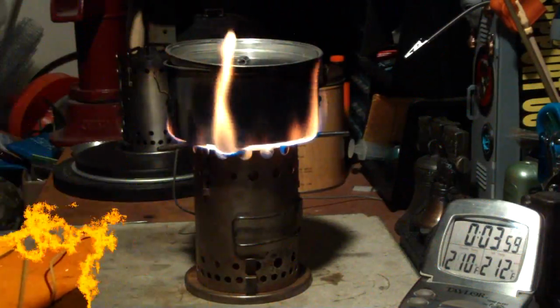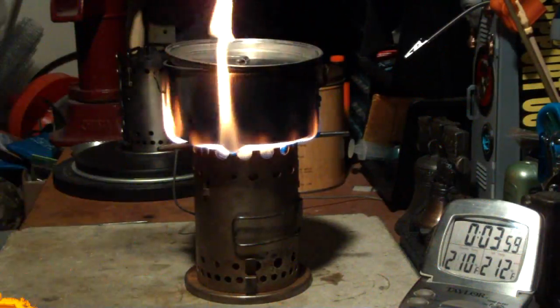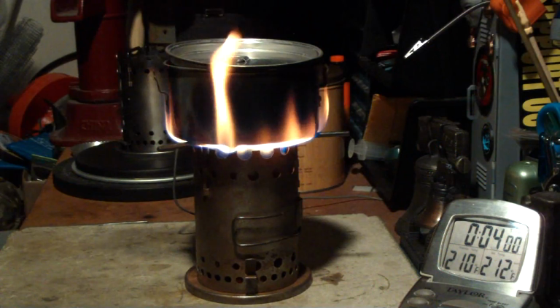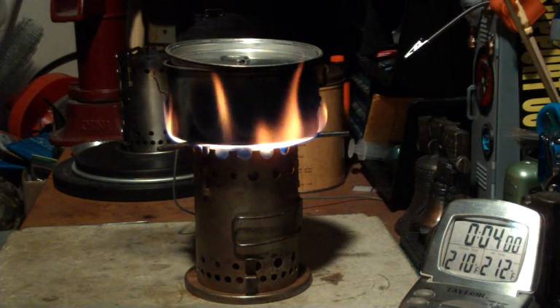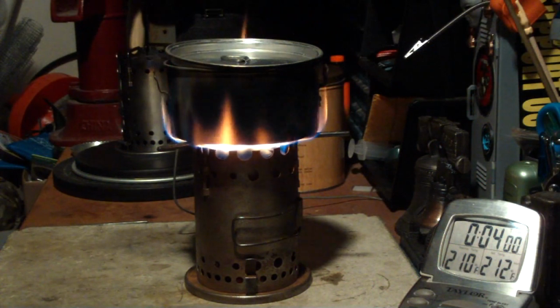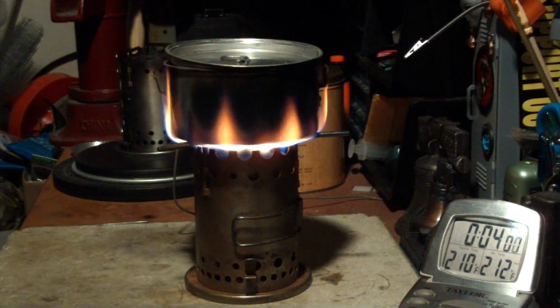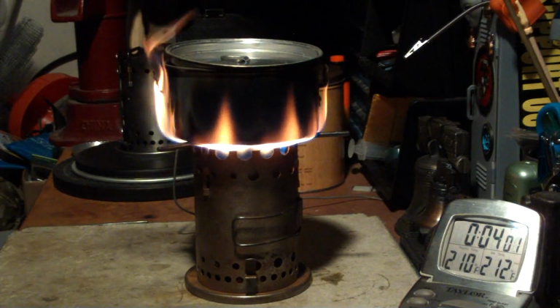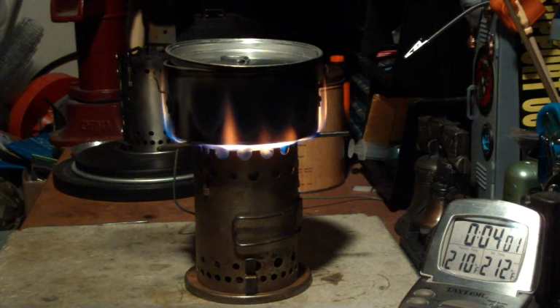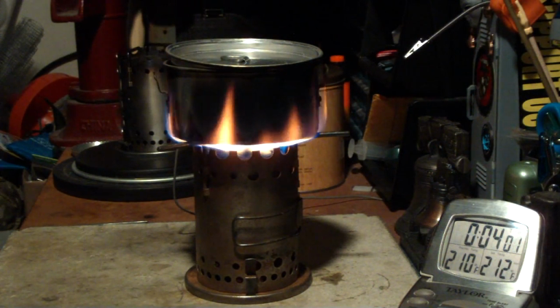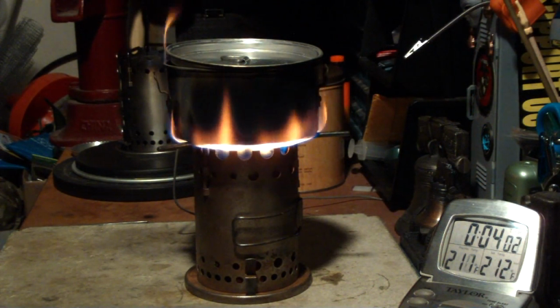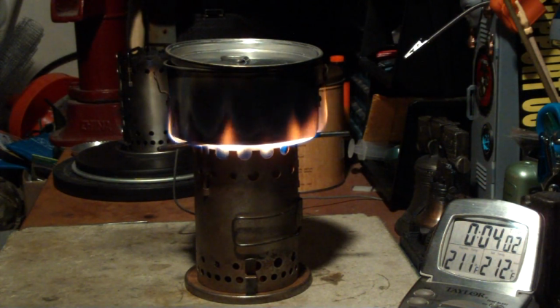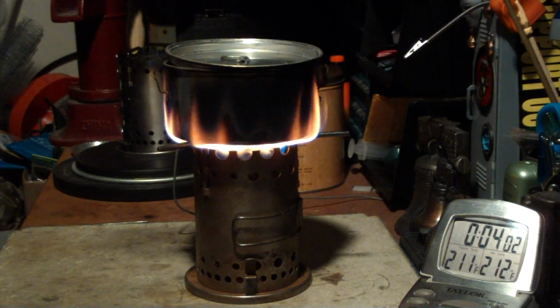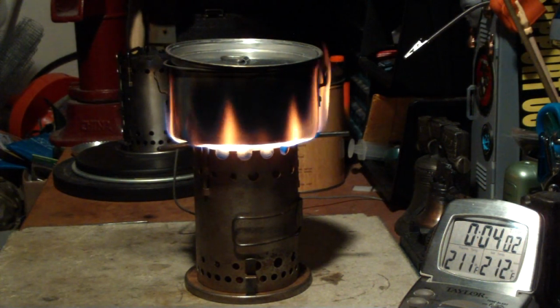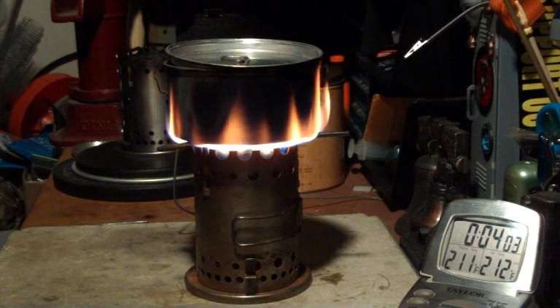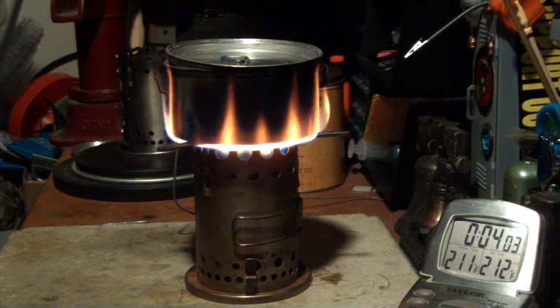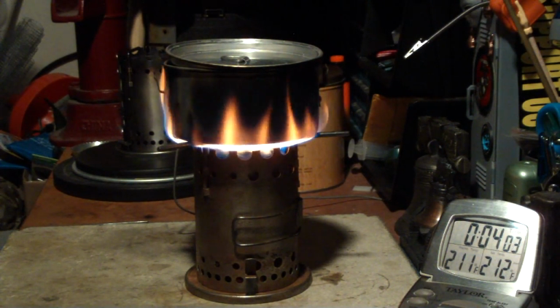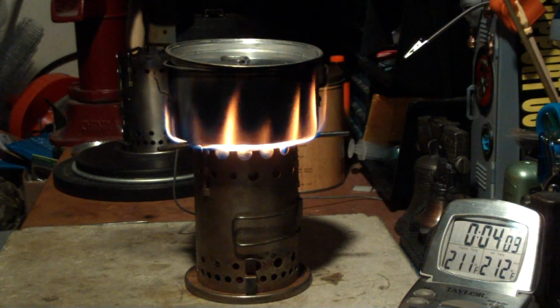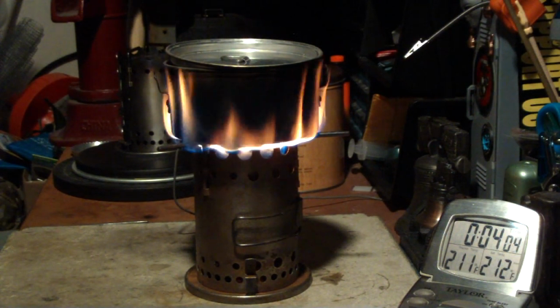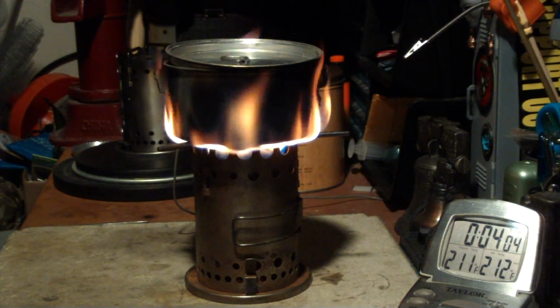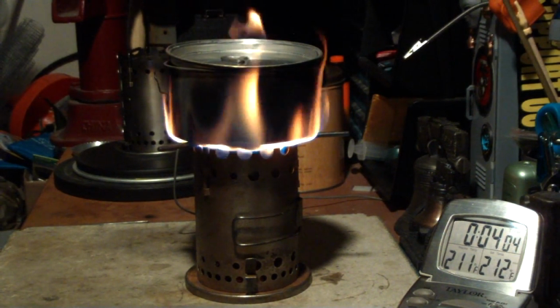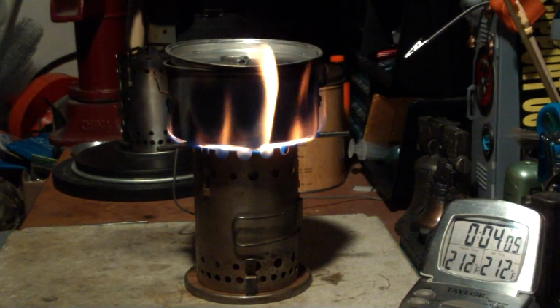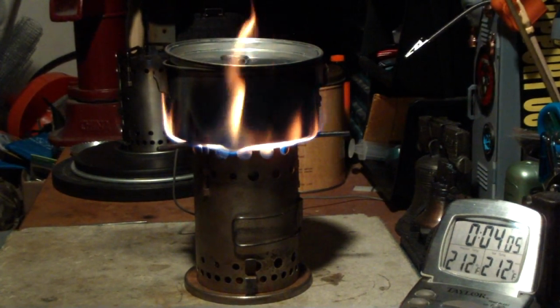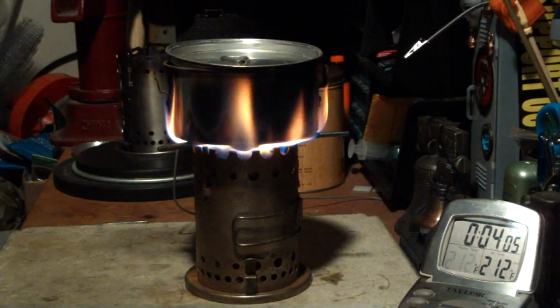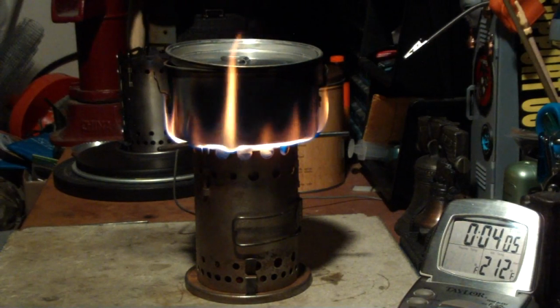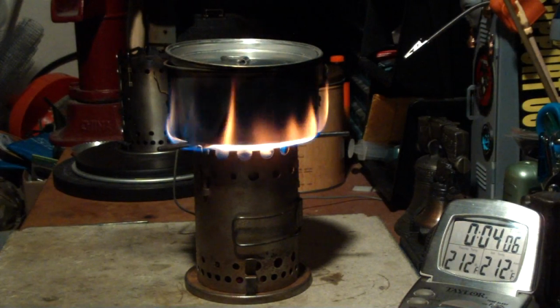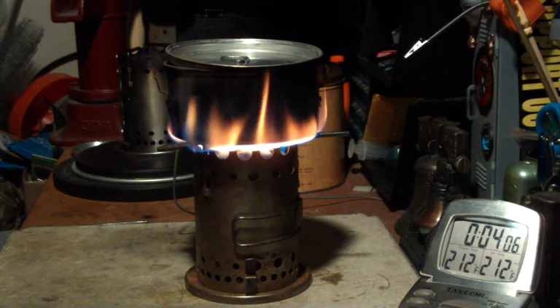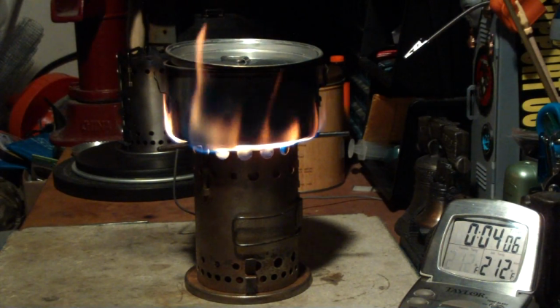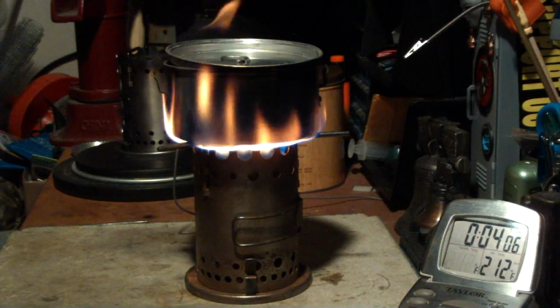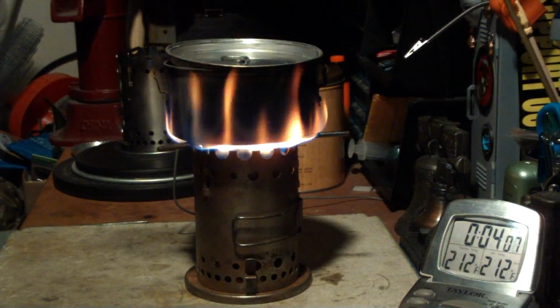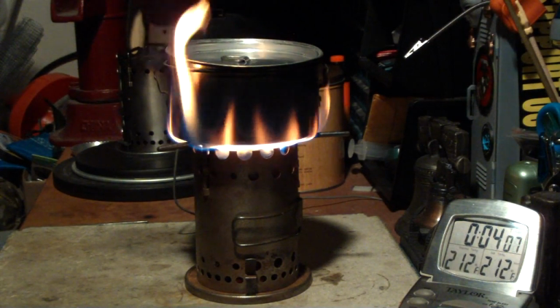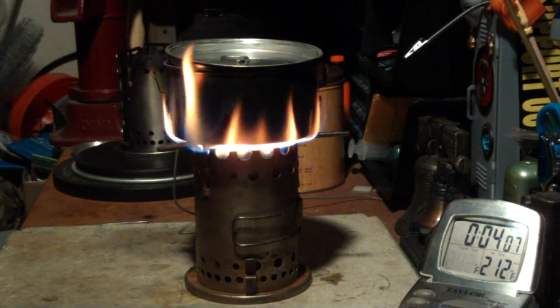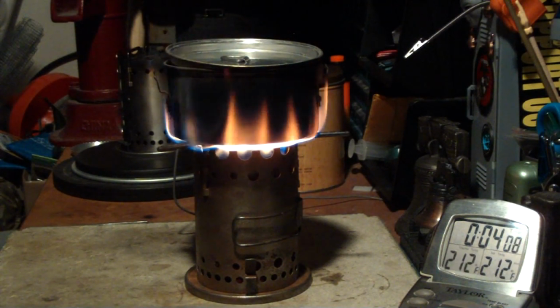There we have 210, 211, 212 degrees in 4 minutes, 5 seconds.